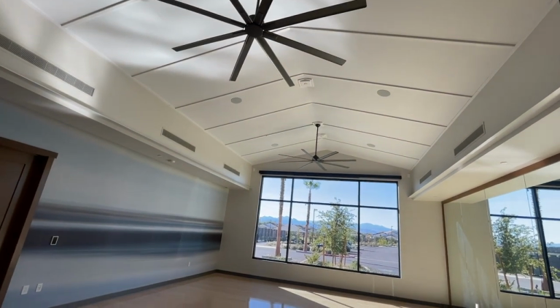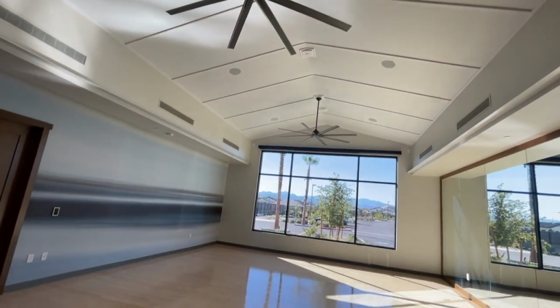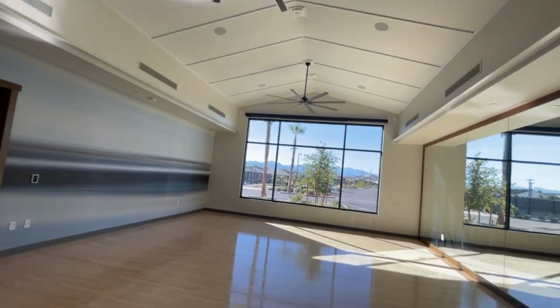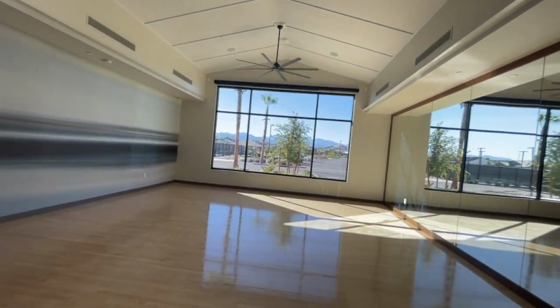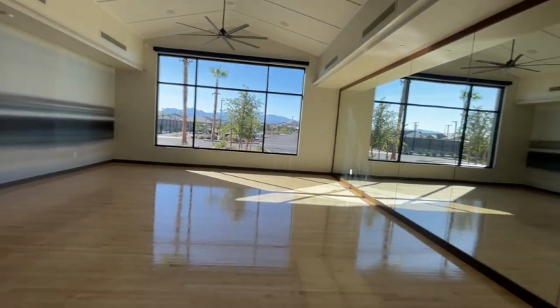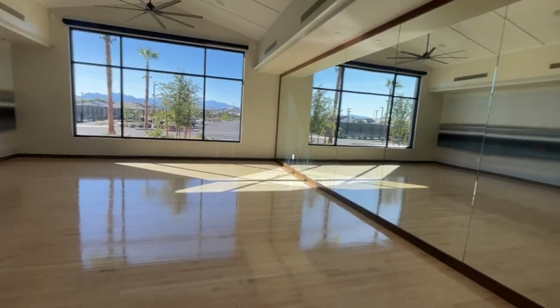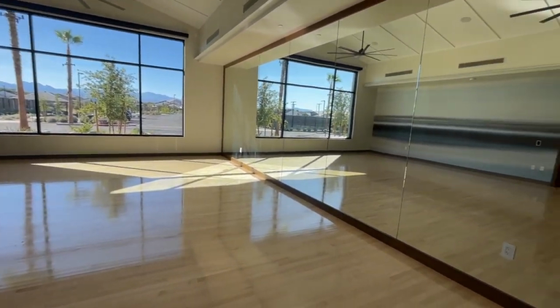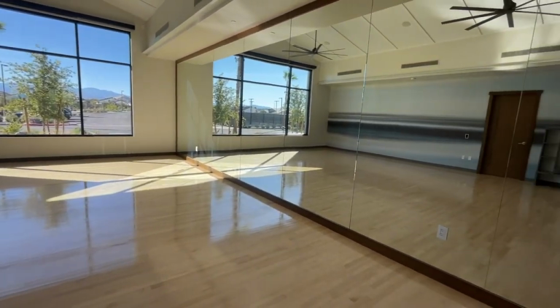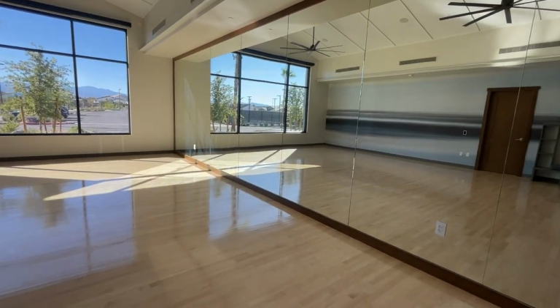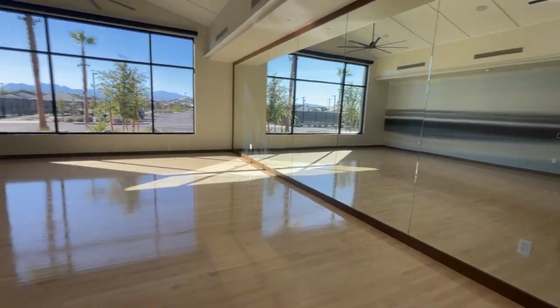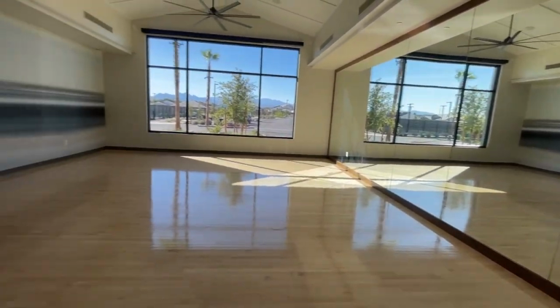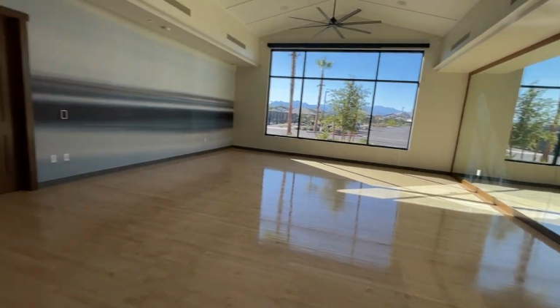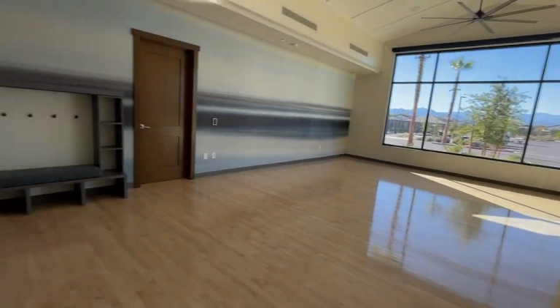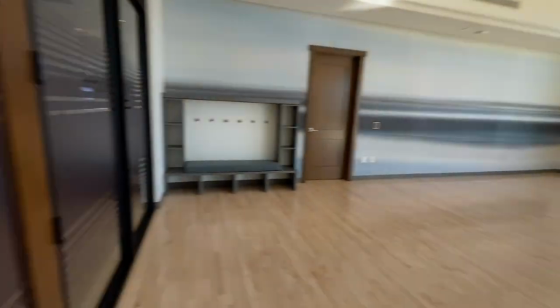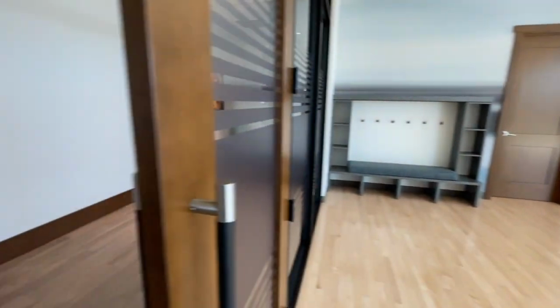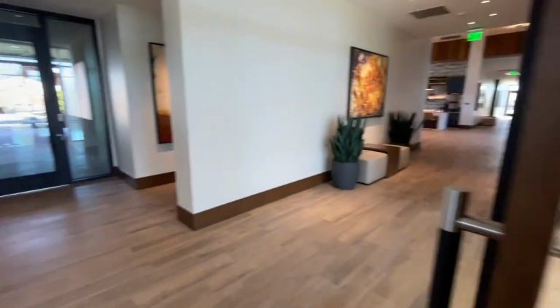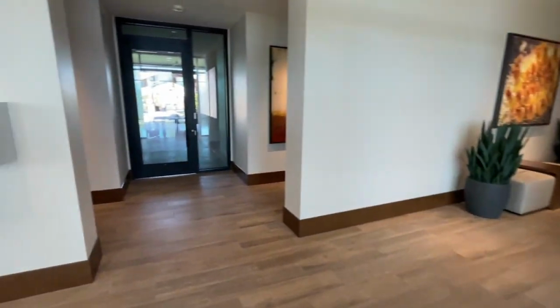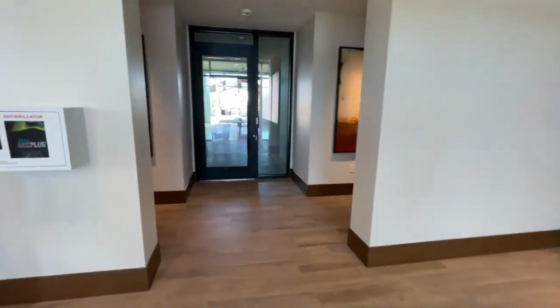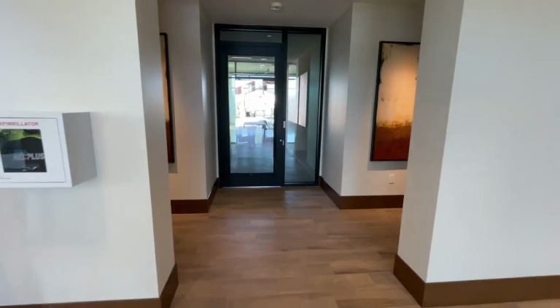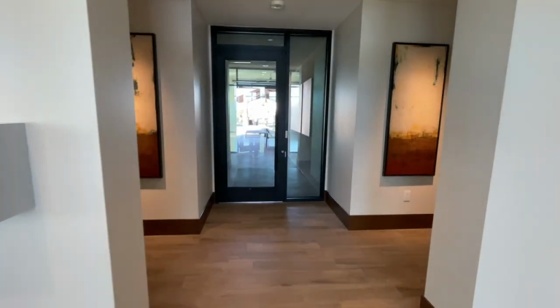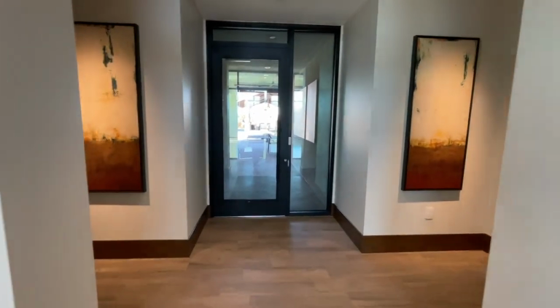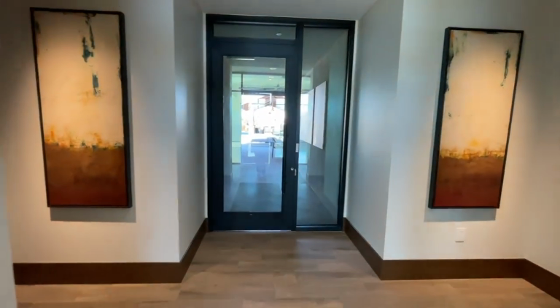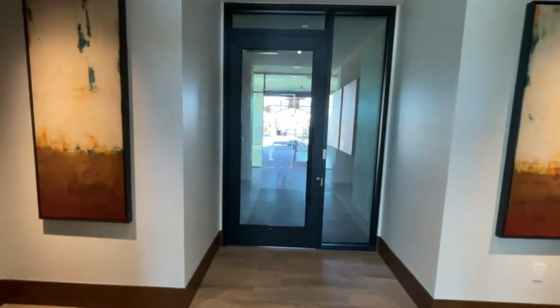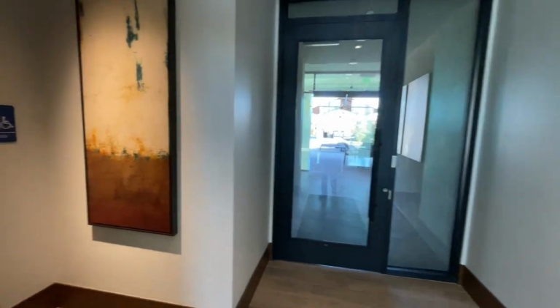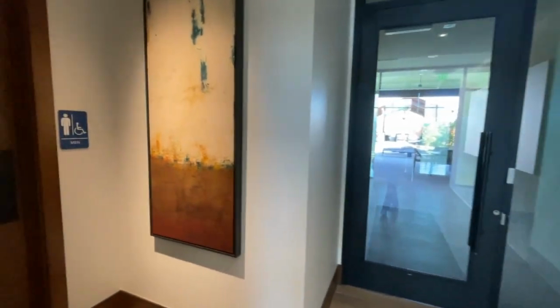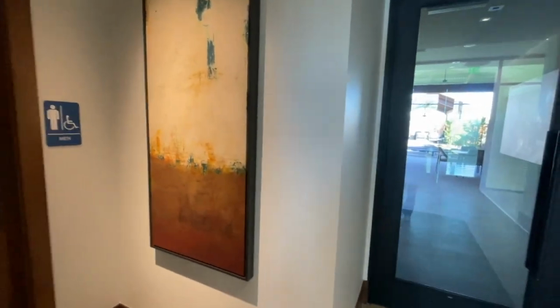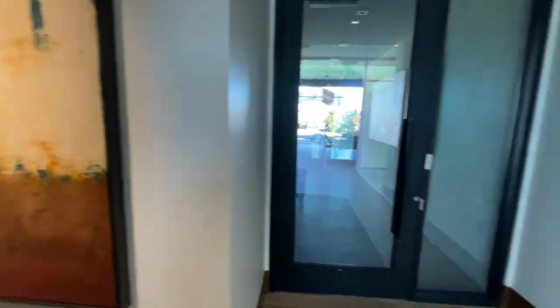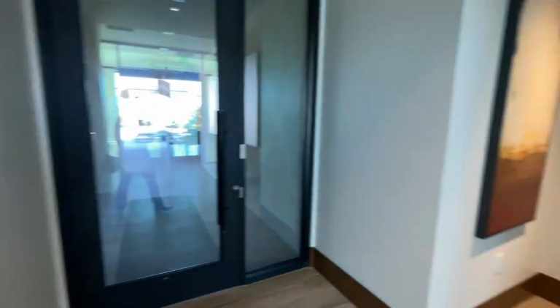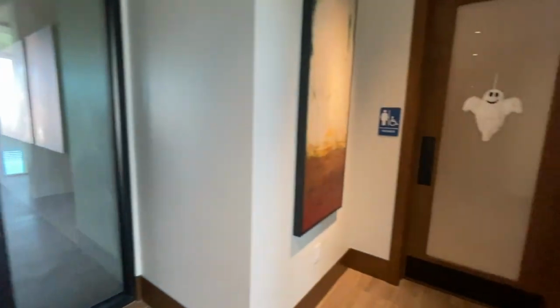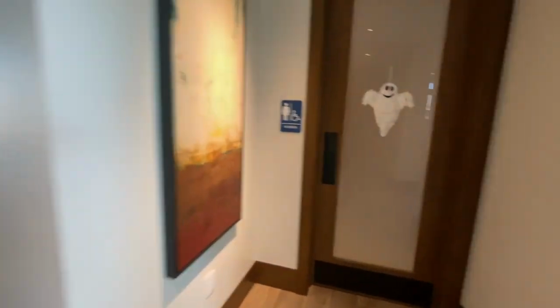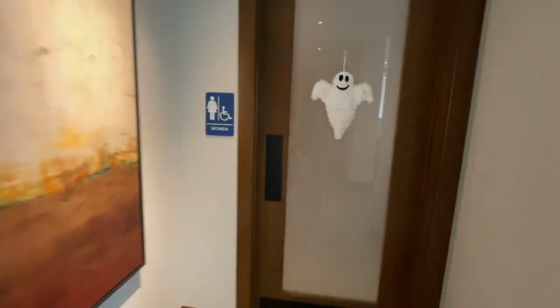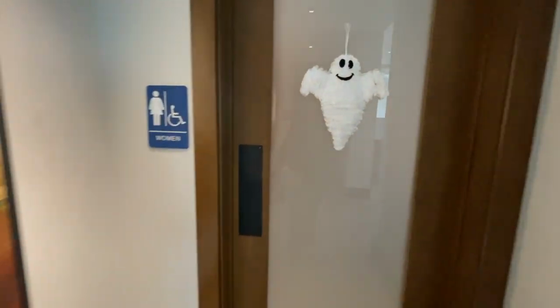Love all the fans. Very nice. Here's the women's locker room.